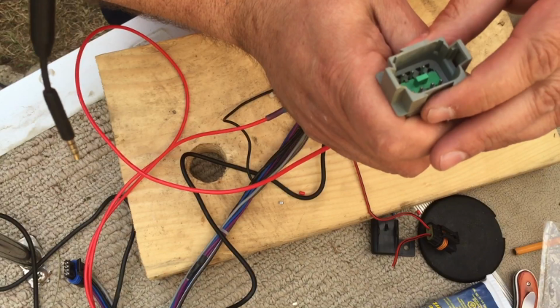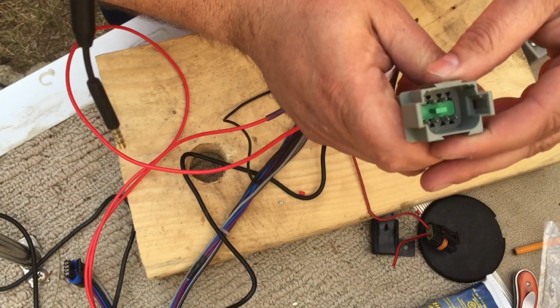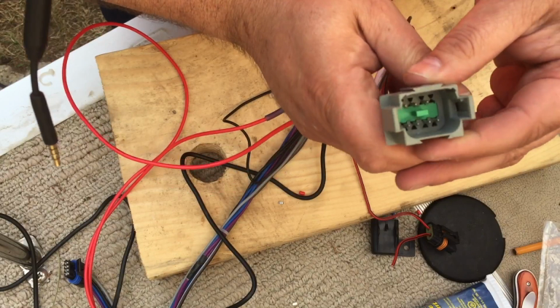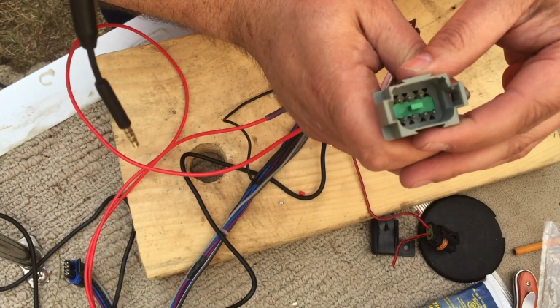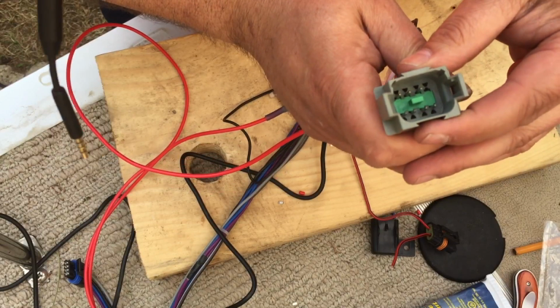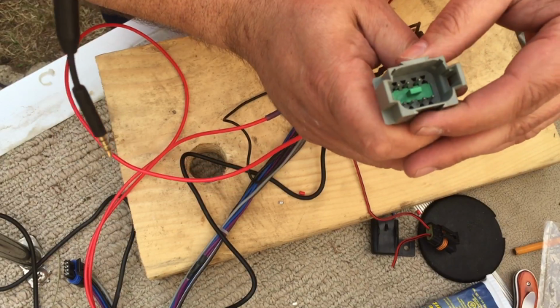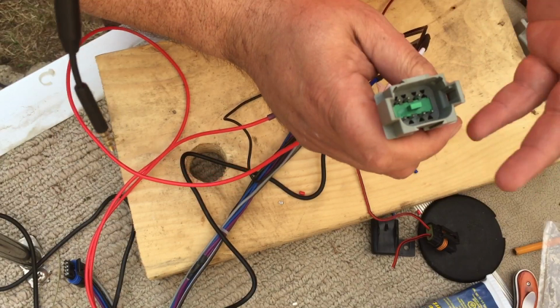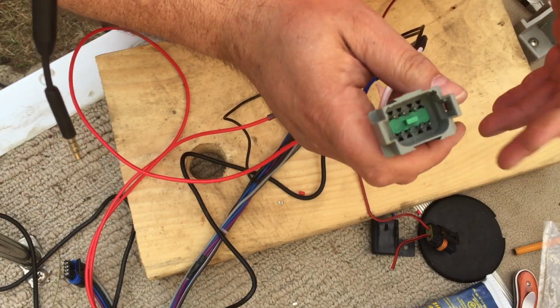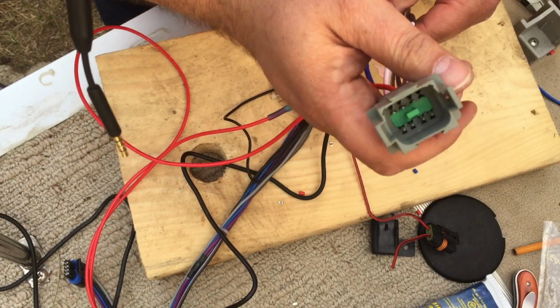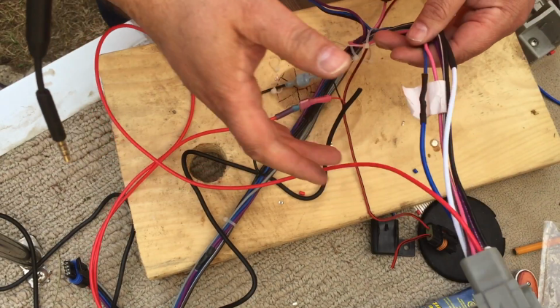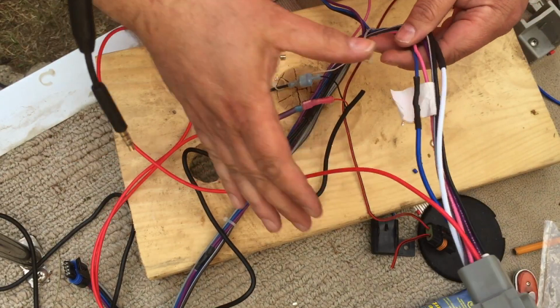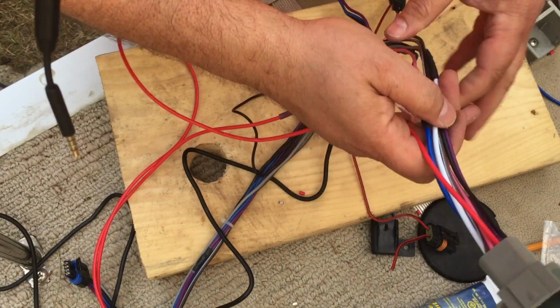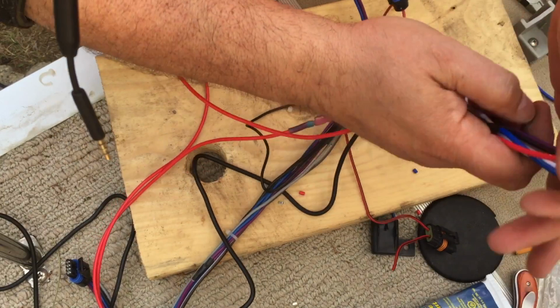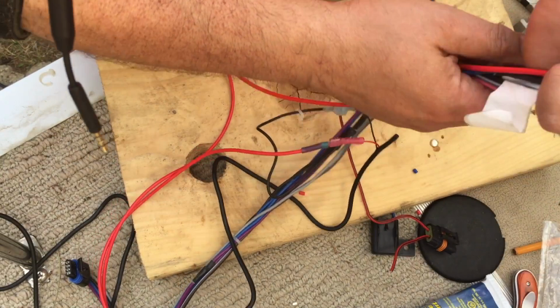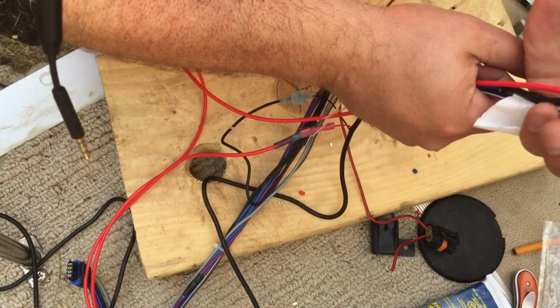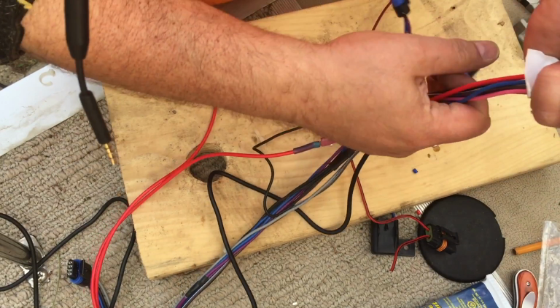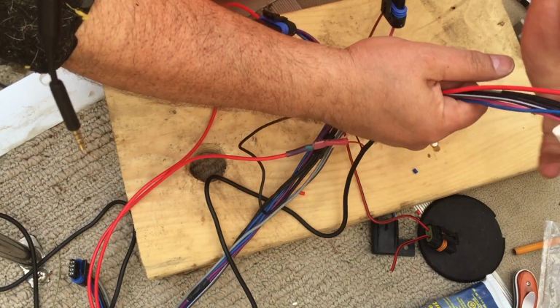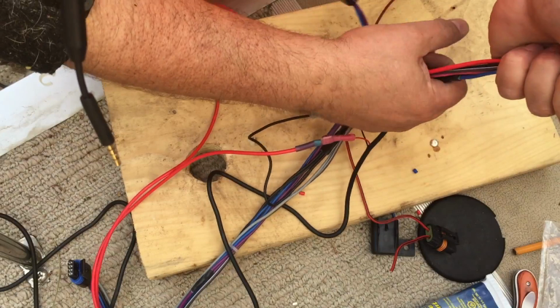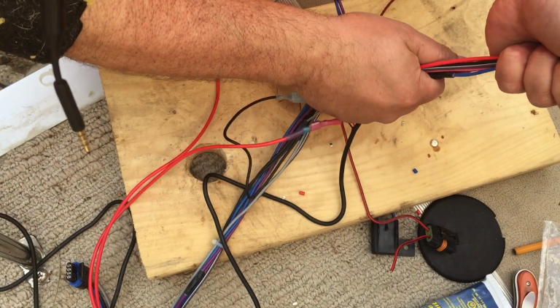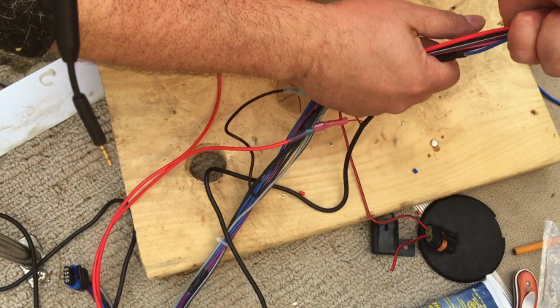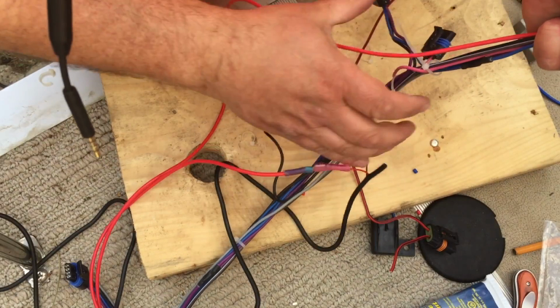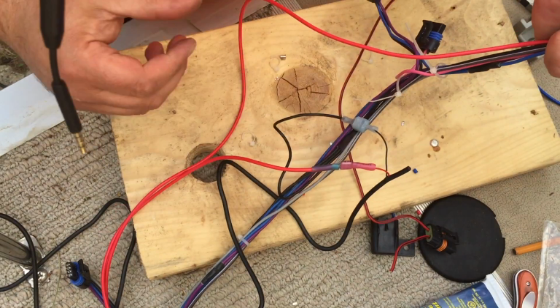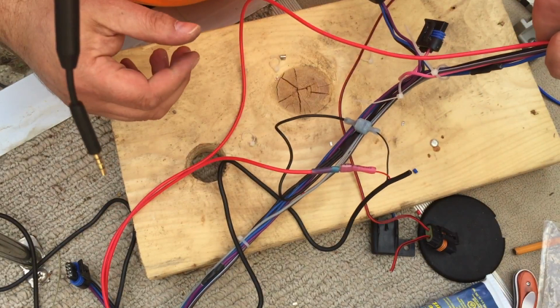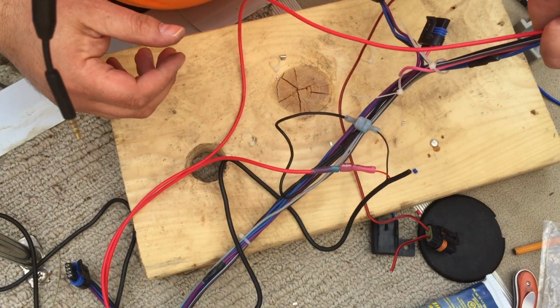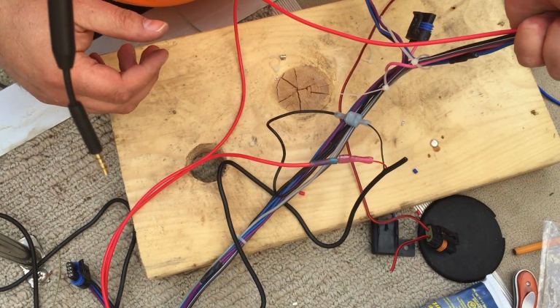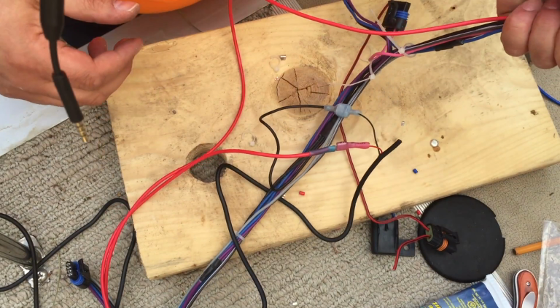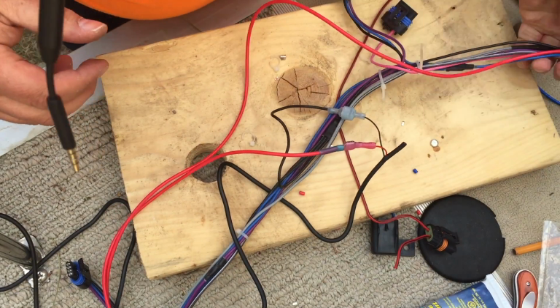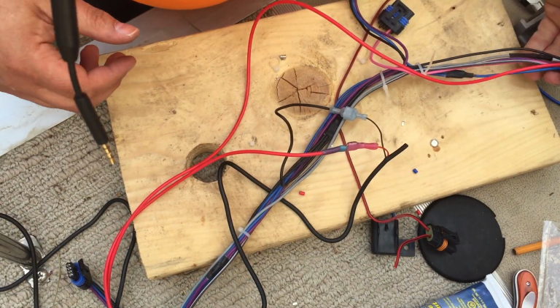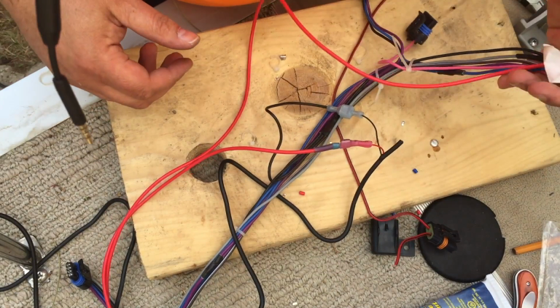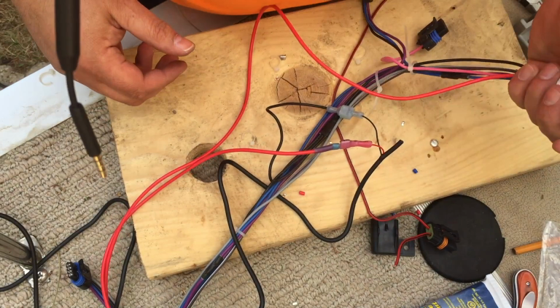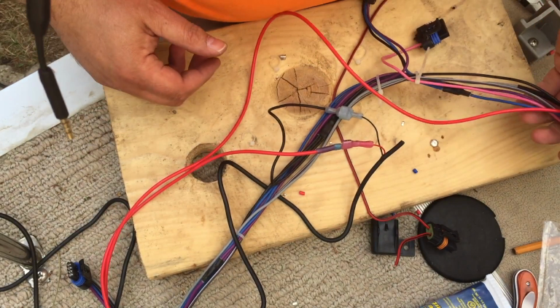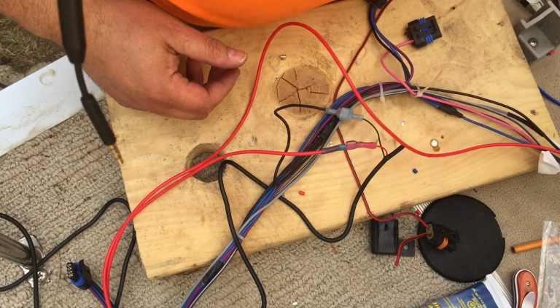I tried to erase out the remnants of the corrosion — you already saw that. Now it's just a matter of zip-tying everything down so this is a nice neat harness. That I'll do off-camera.